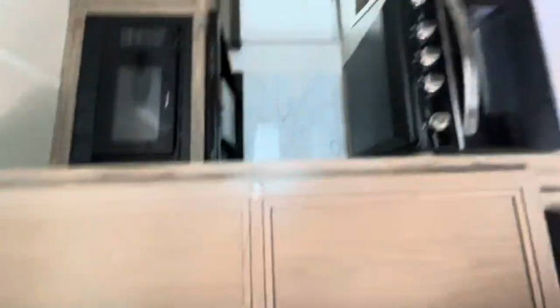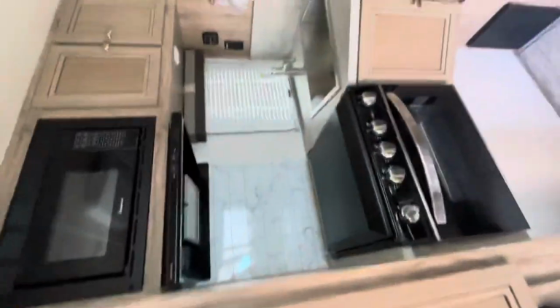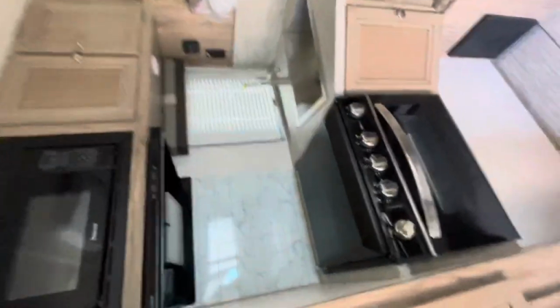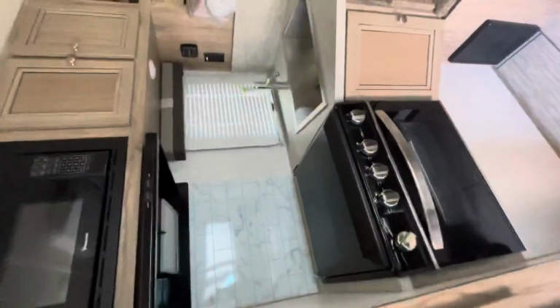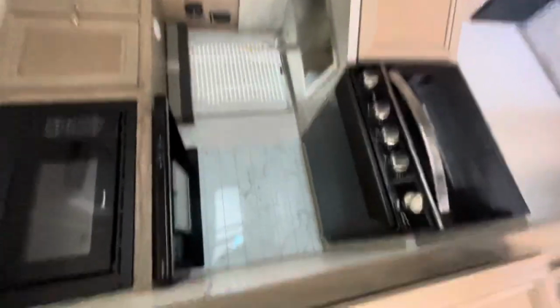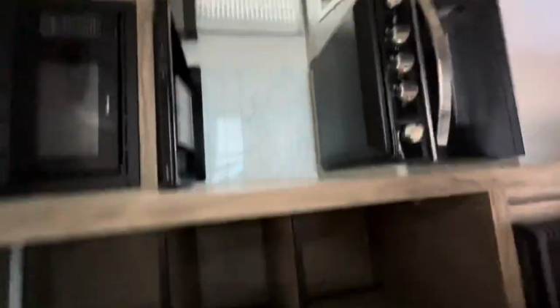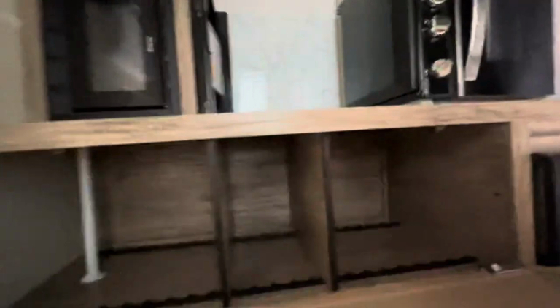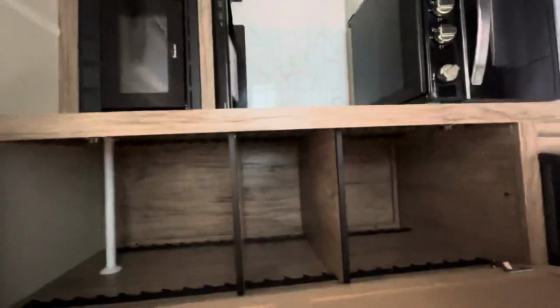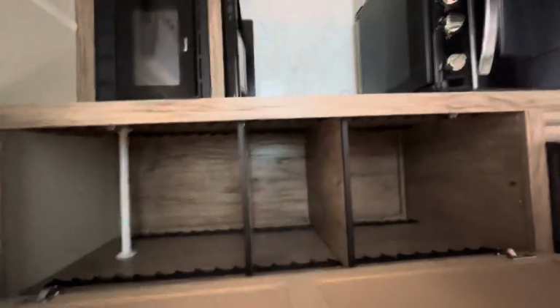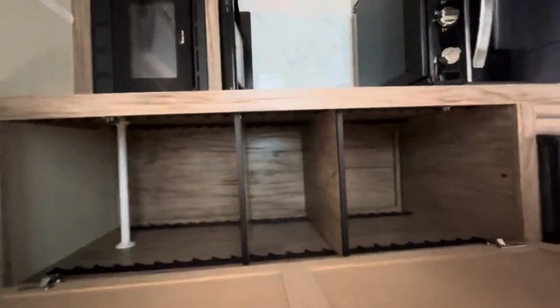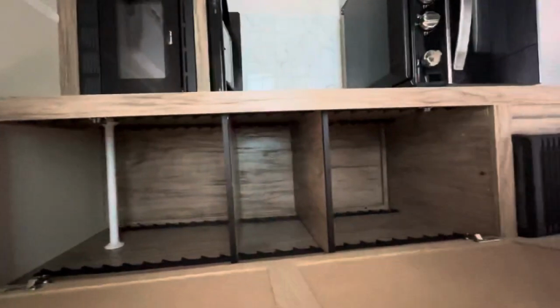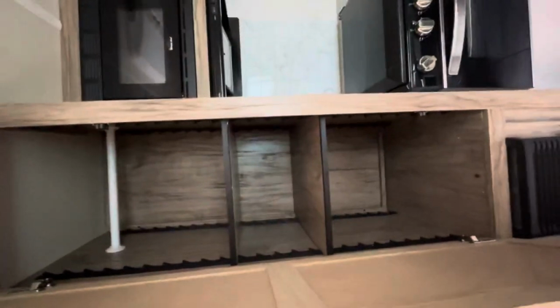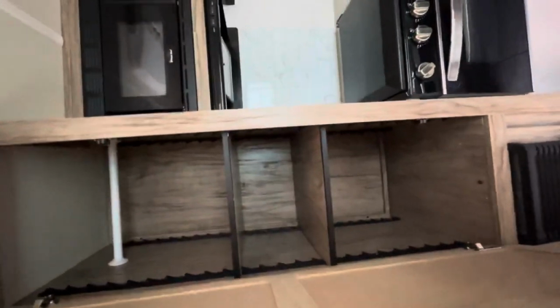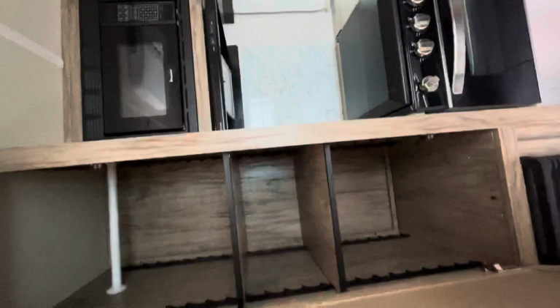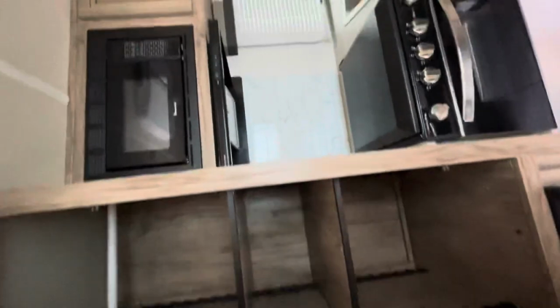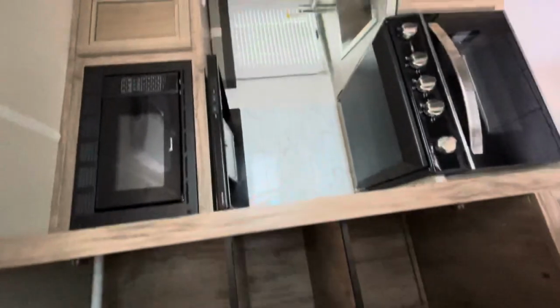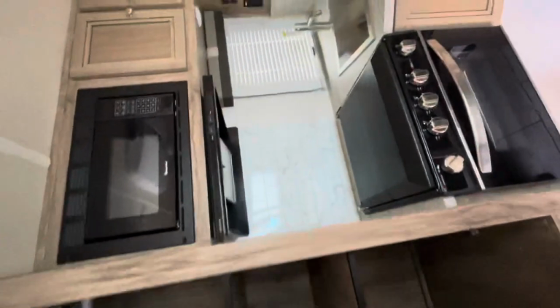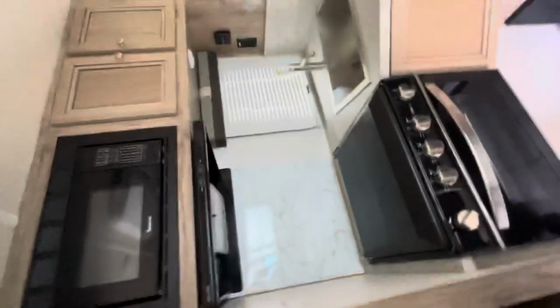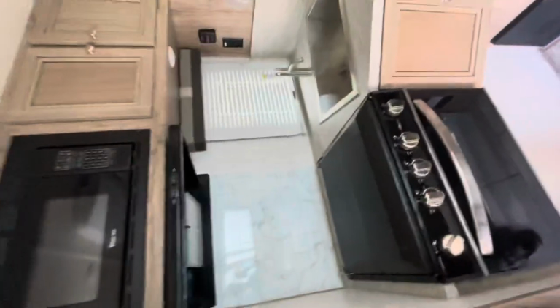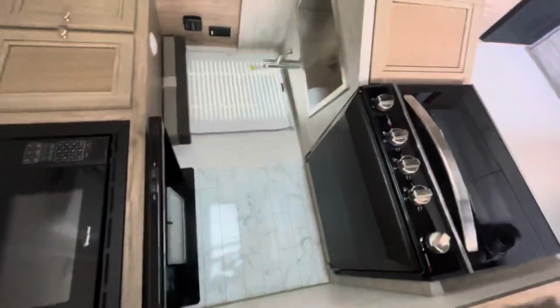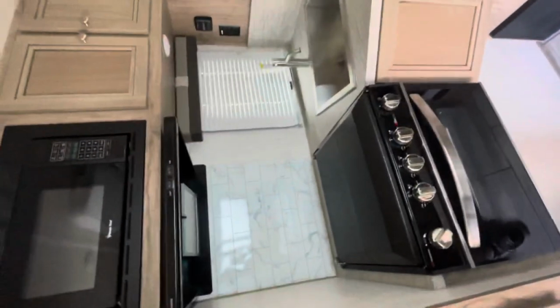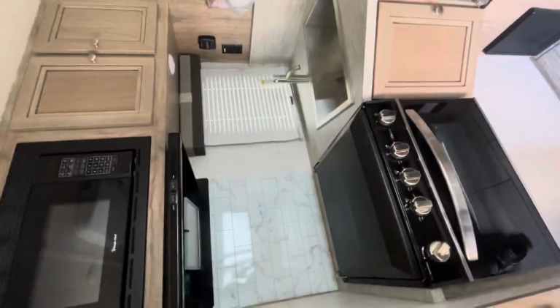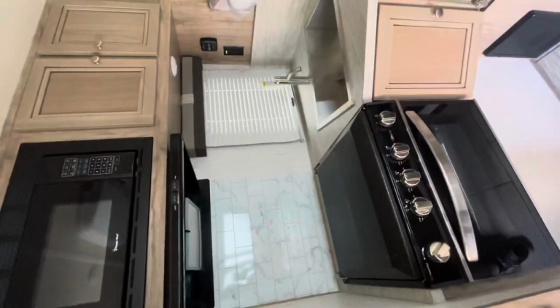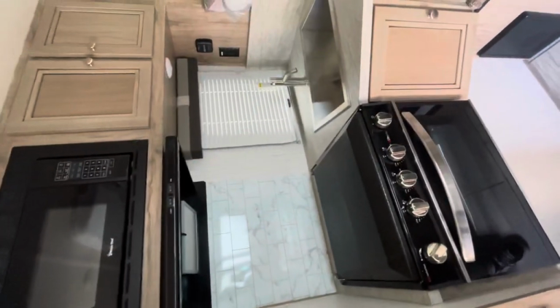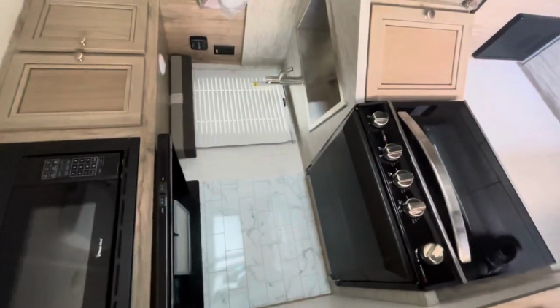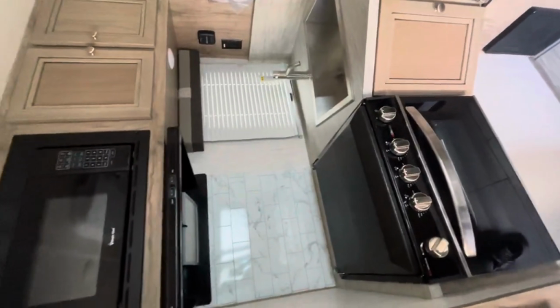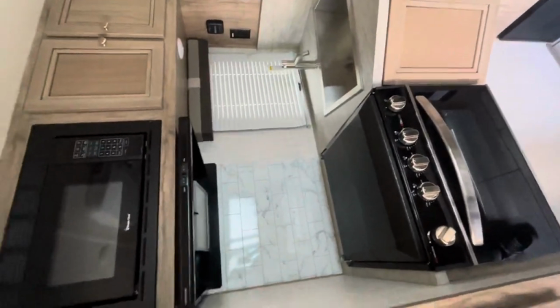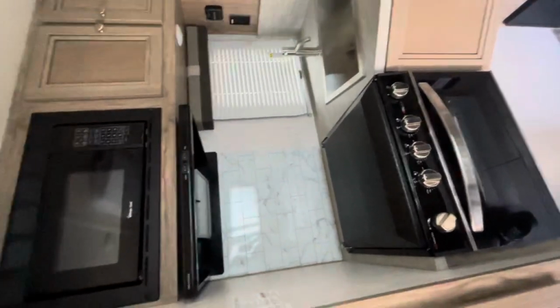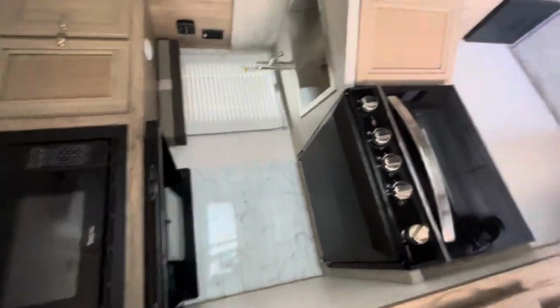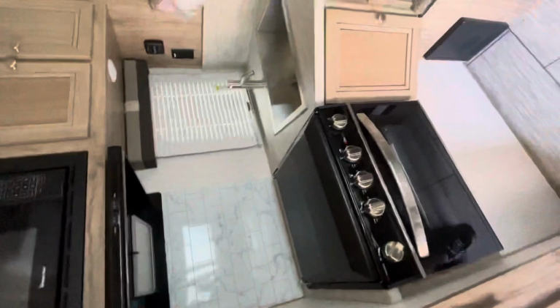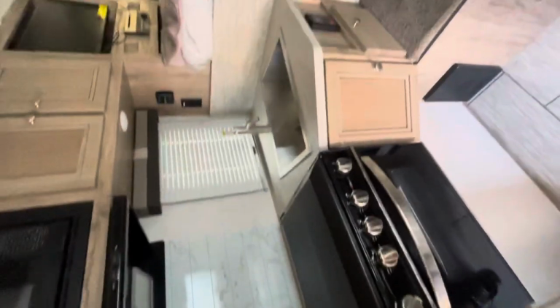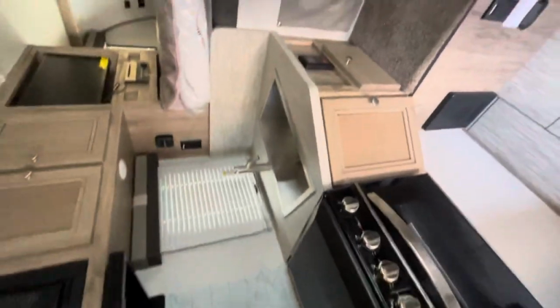There's pantry space and a coat closet. Microwave oven.